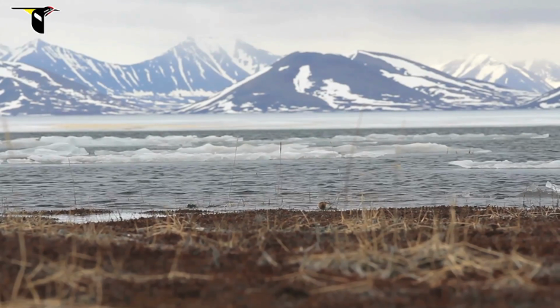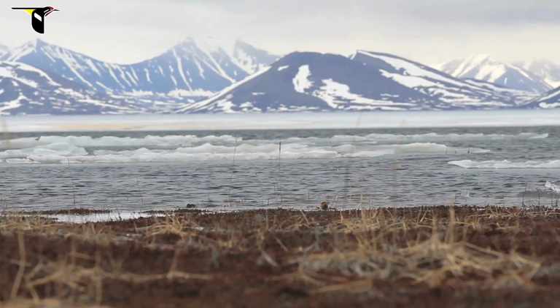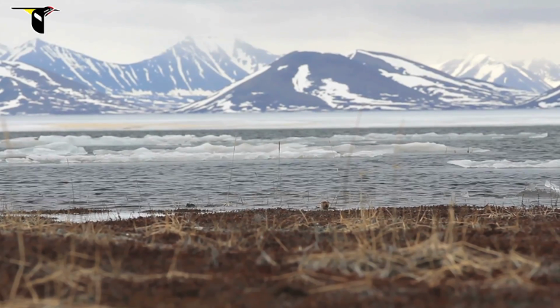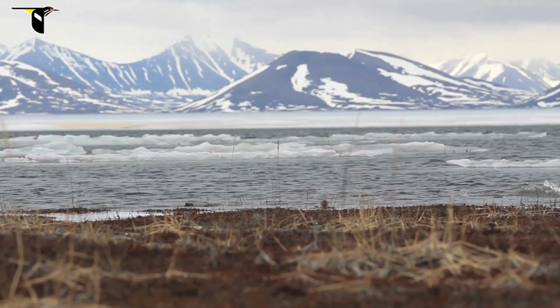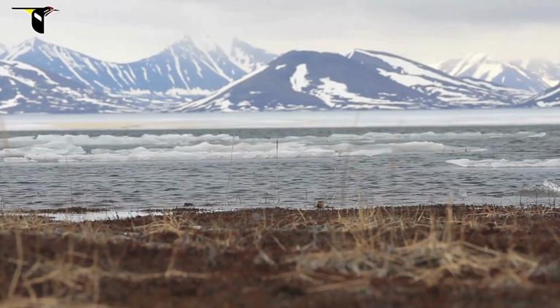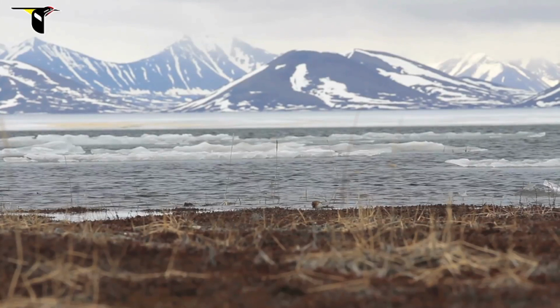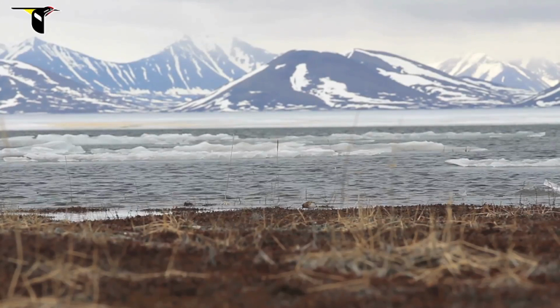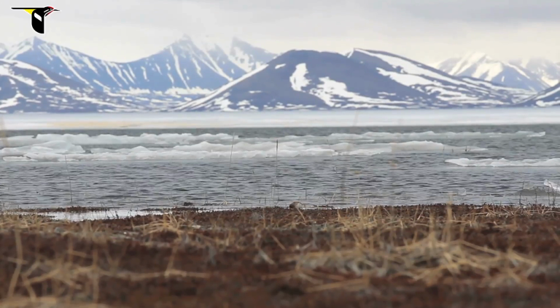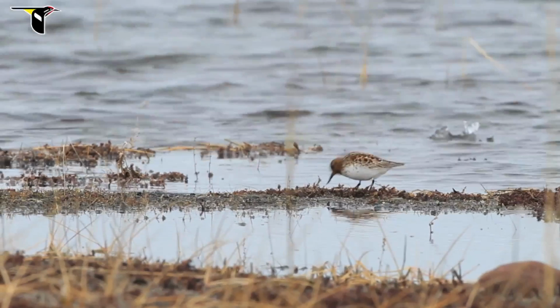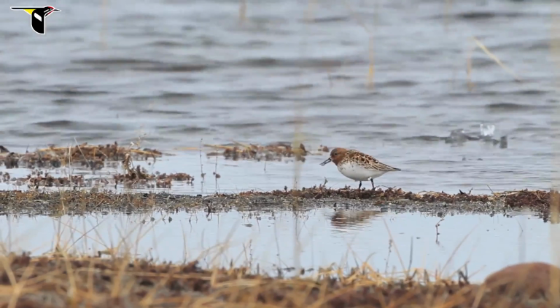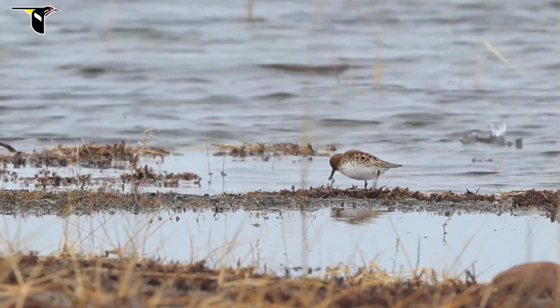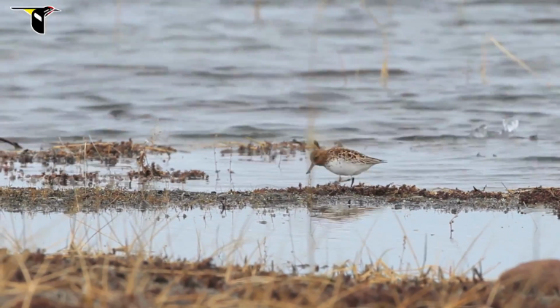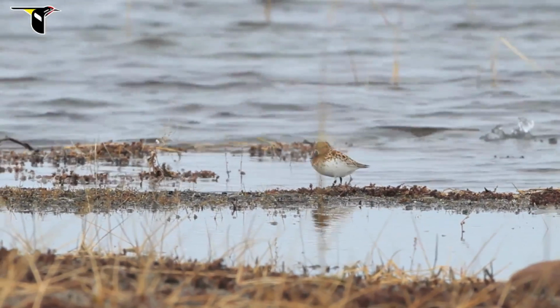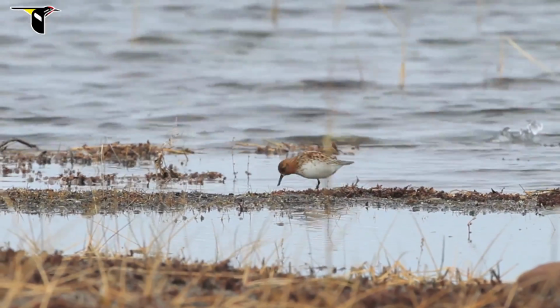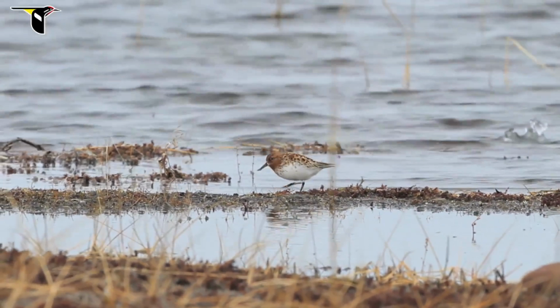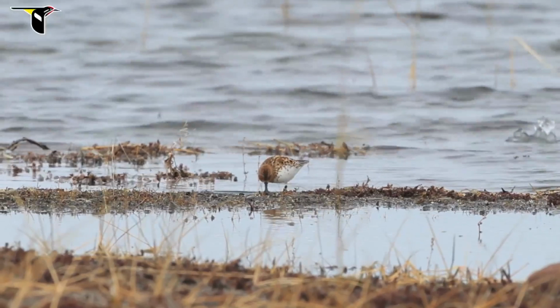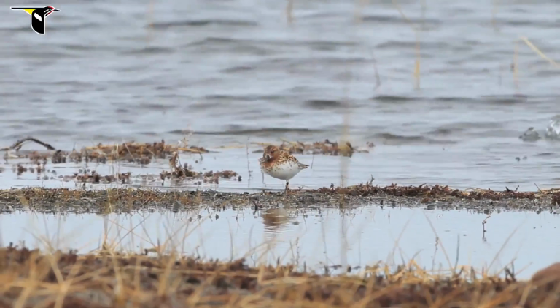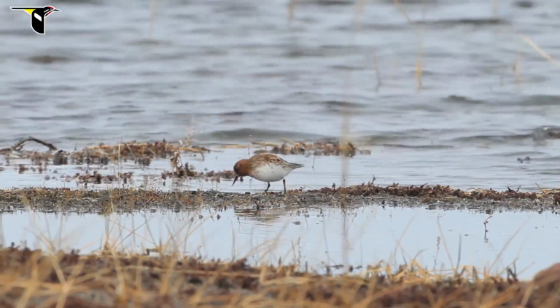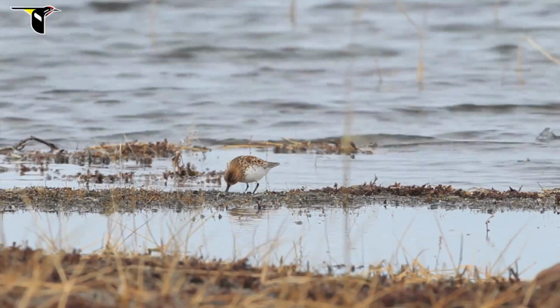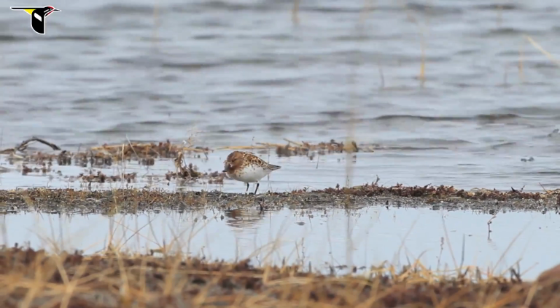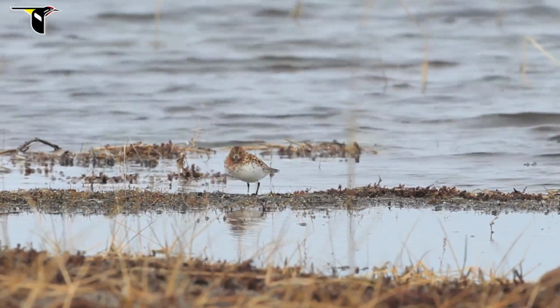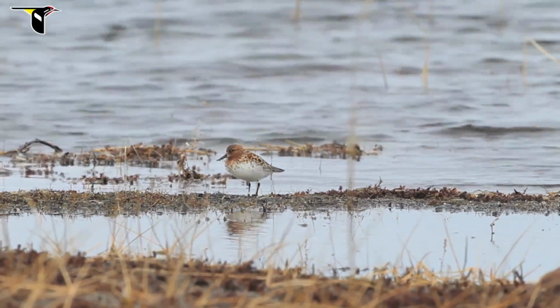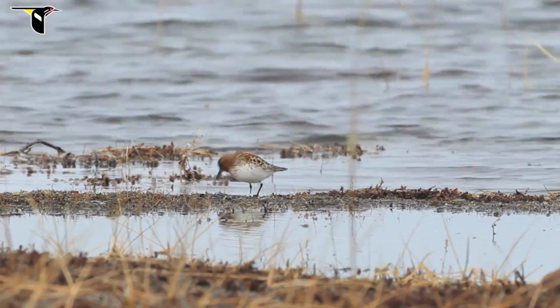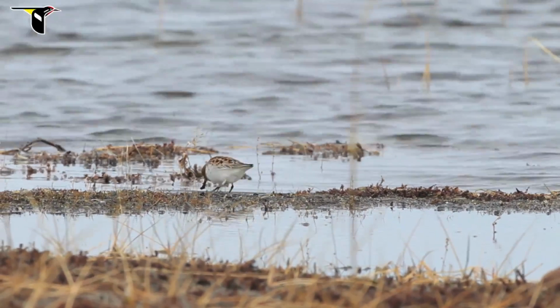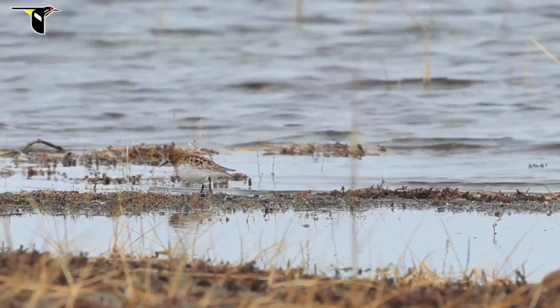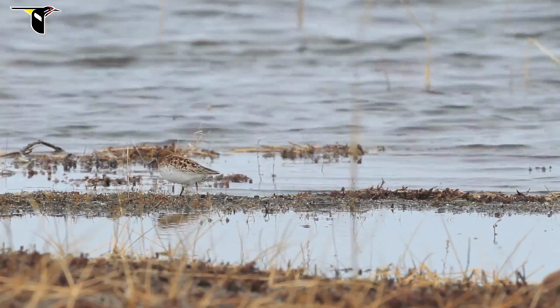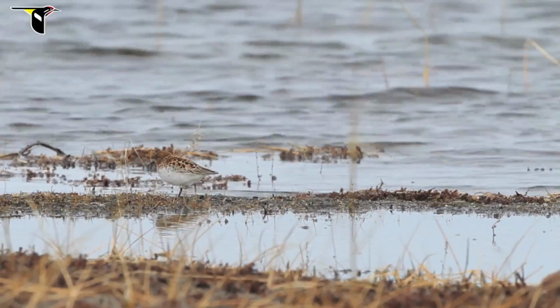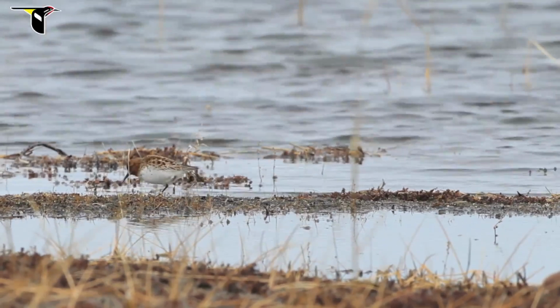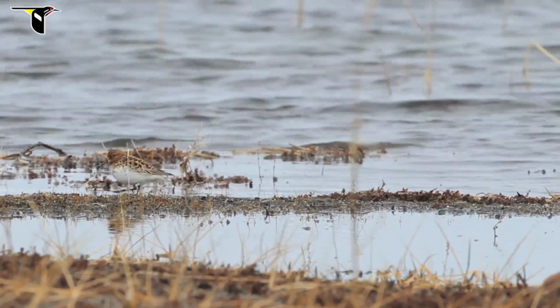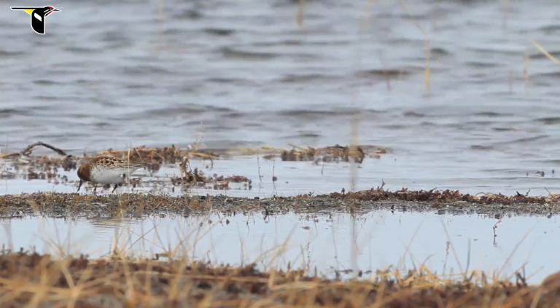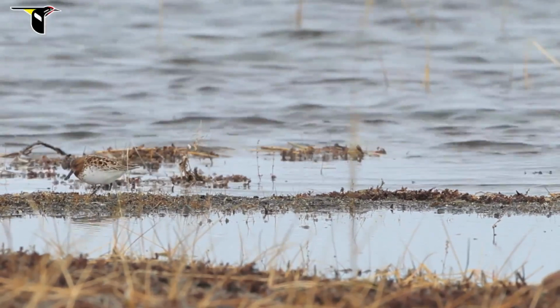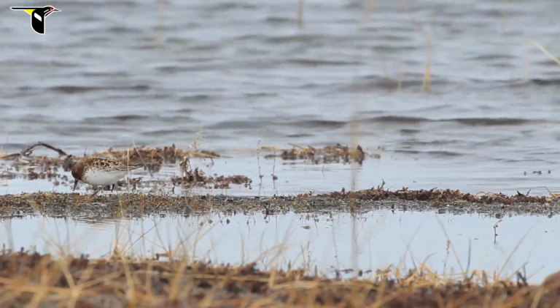Here's the female over by the lakeshore. She's quietly foraging — looks like she just grabbed a crowberry there. You can see this female is banded. She's the only bird in the area that's banded, and she was actually captured at this precise location several years prior and had nested there before.